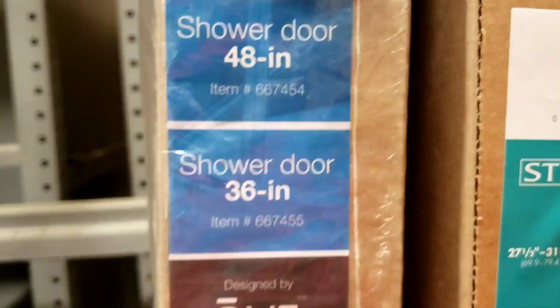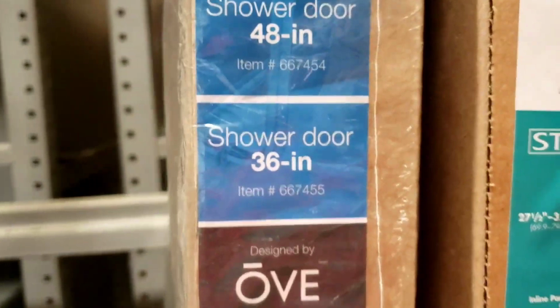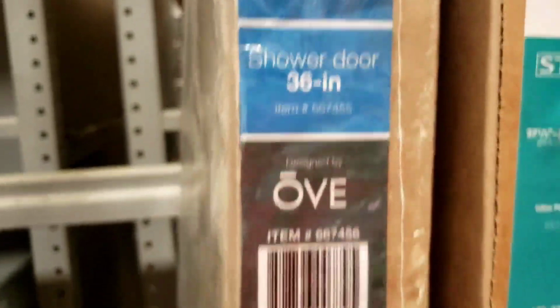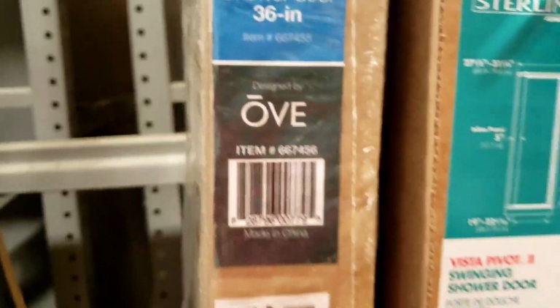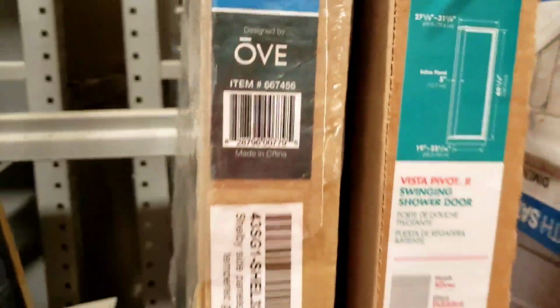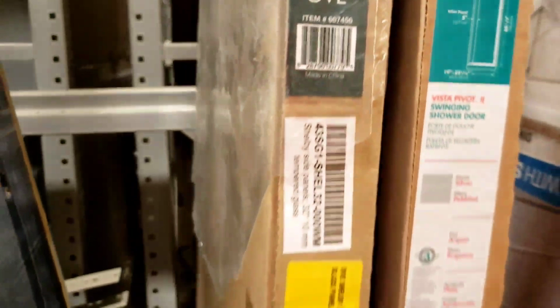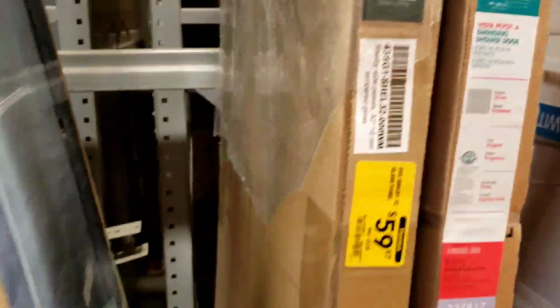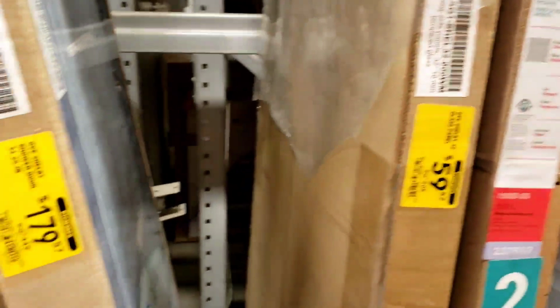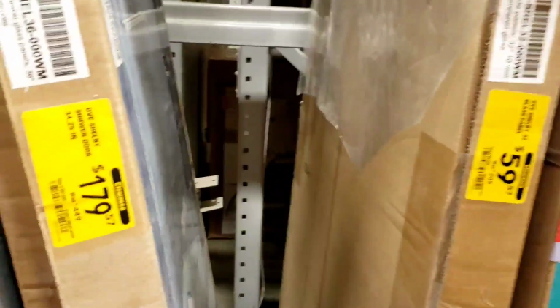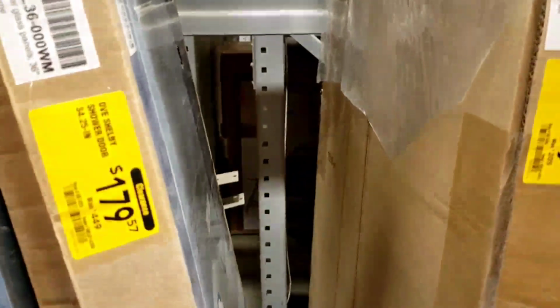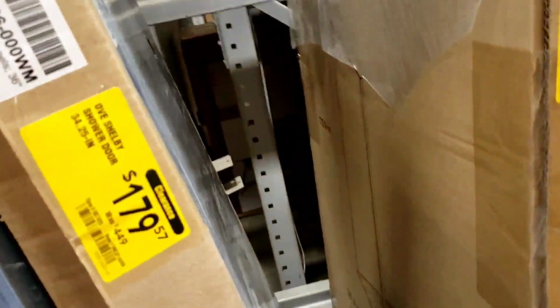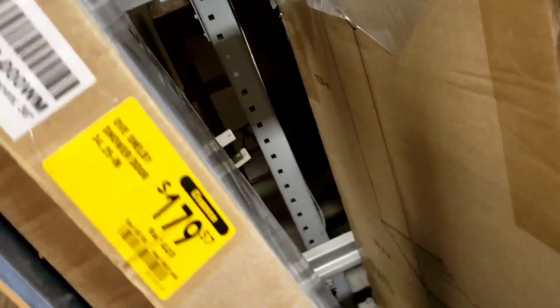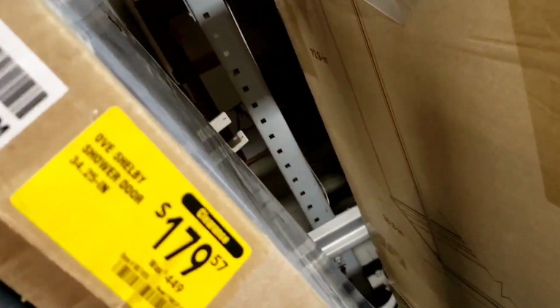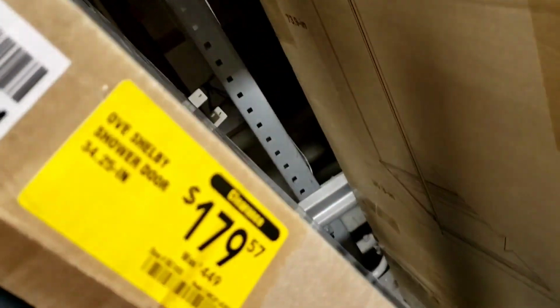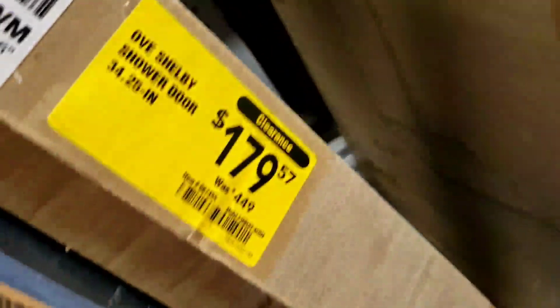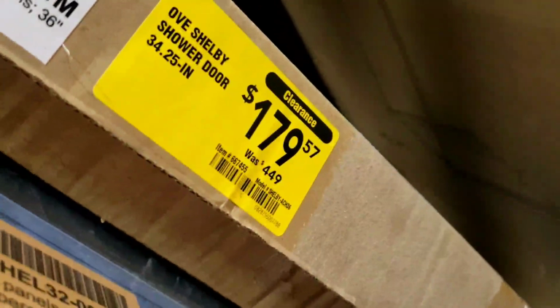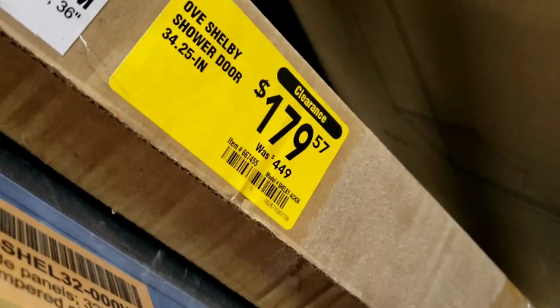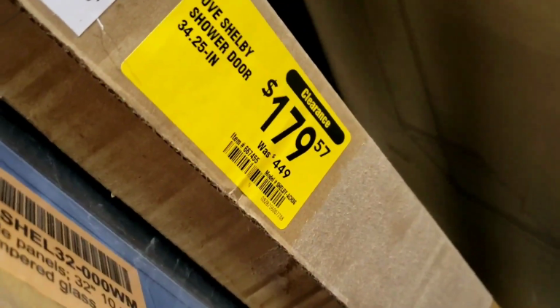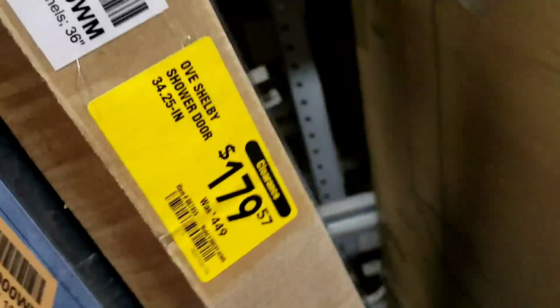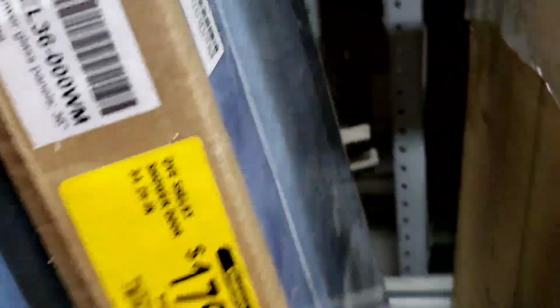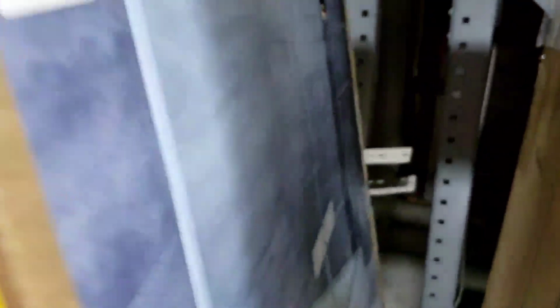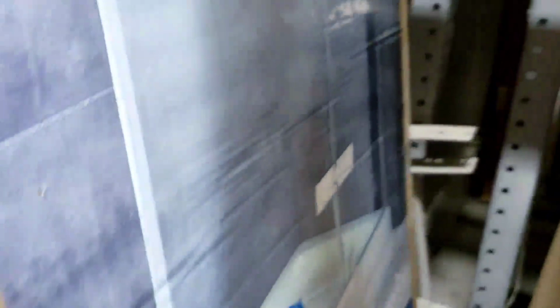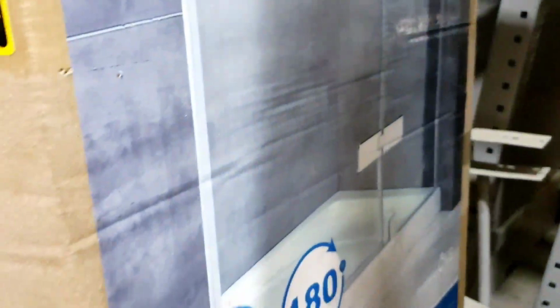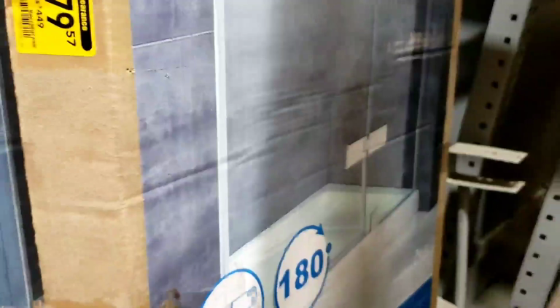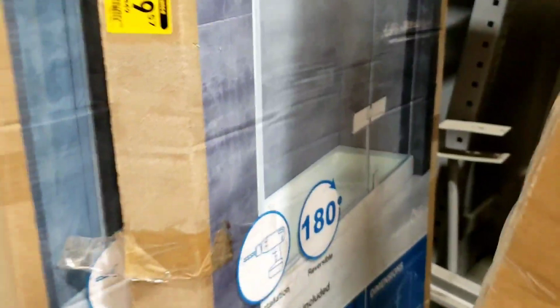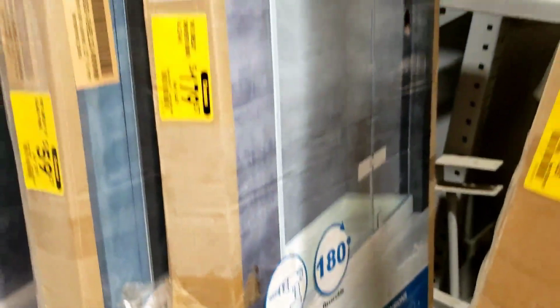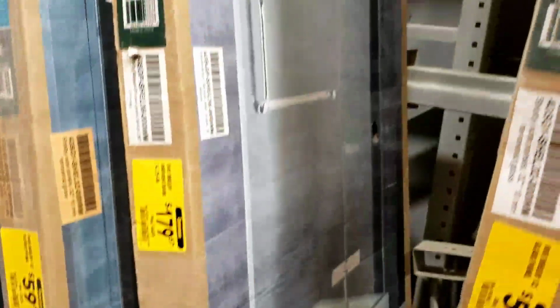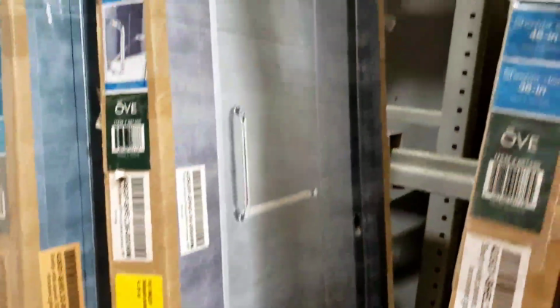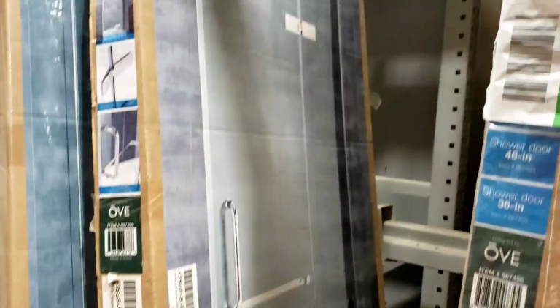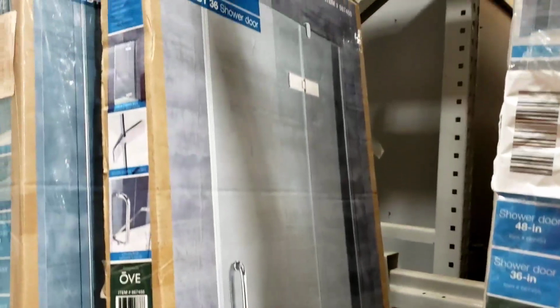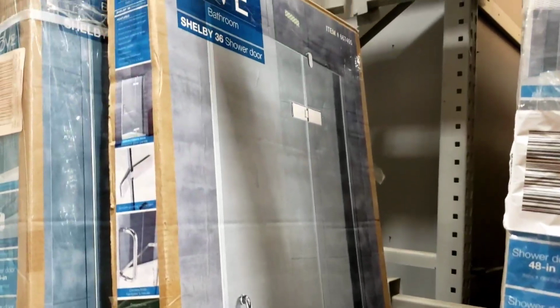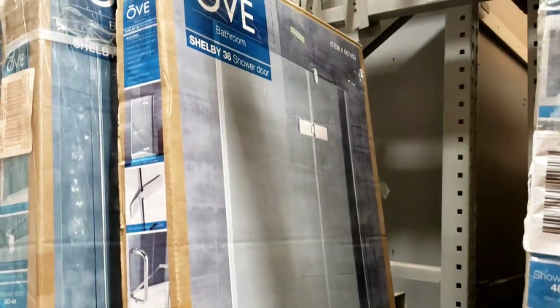Shower door 36. Shower door 48. Then they have this — wow — $450, it's $179. This is what this one looks like.